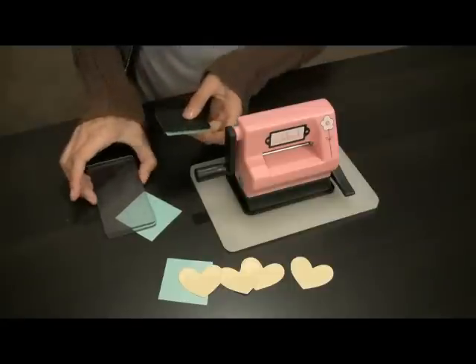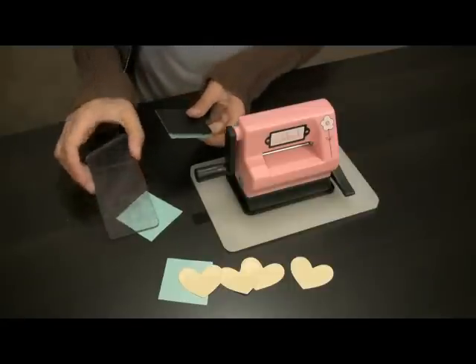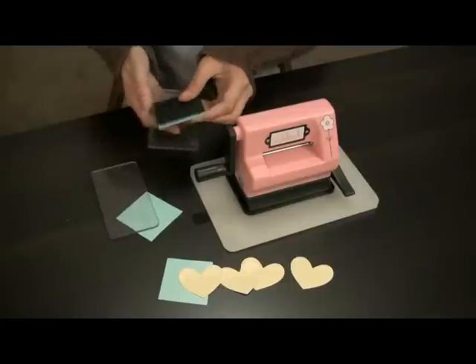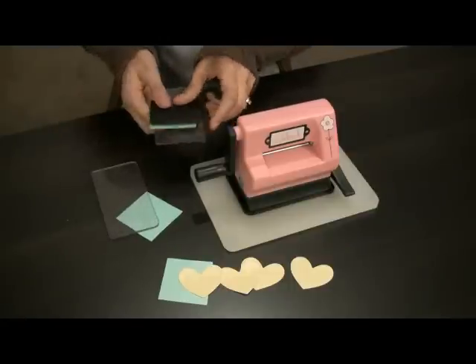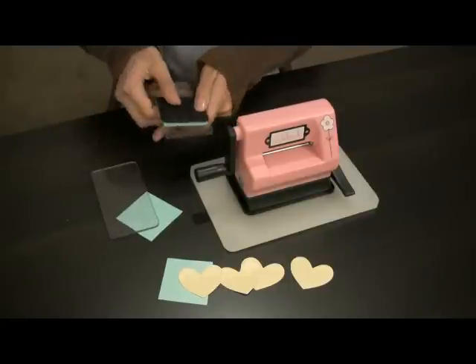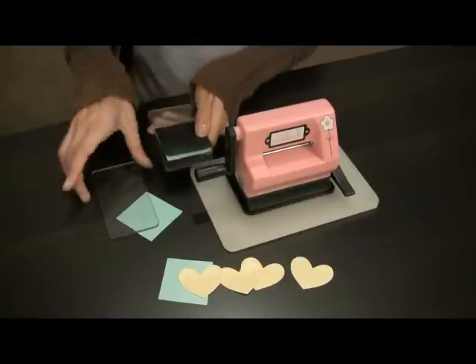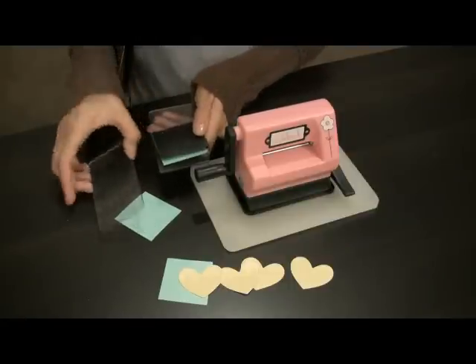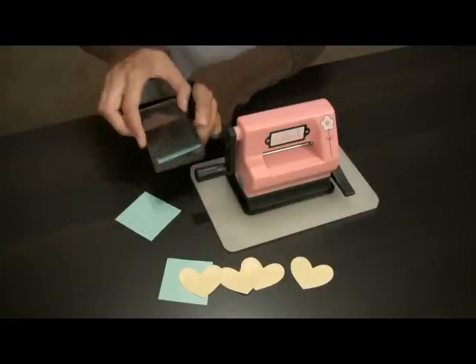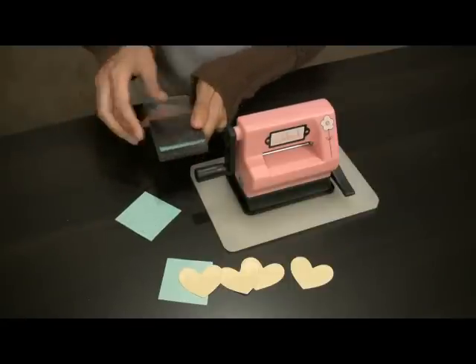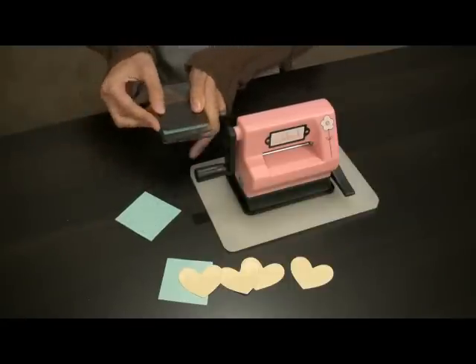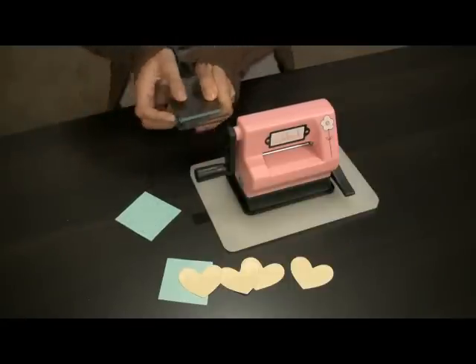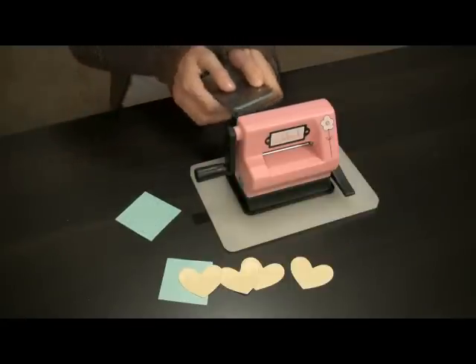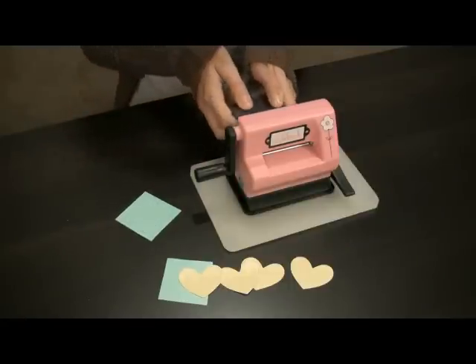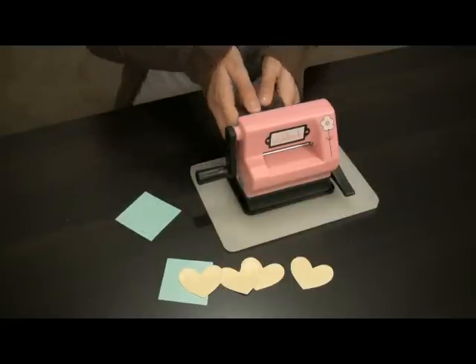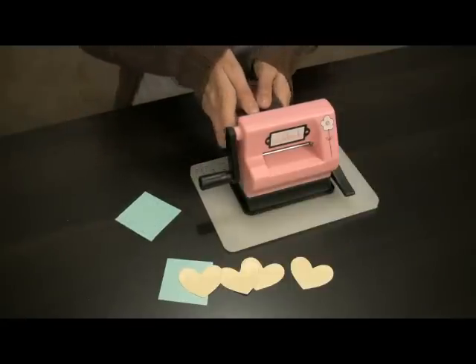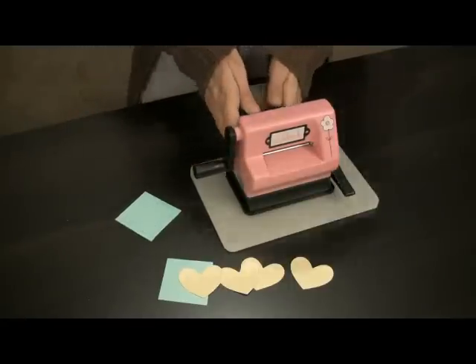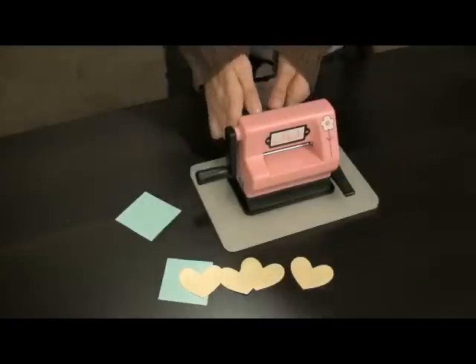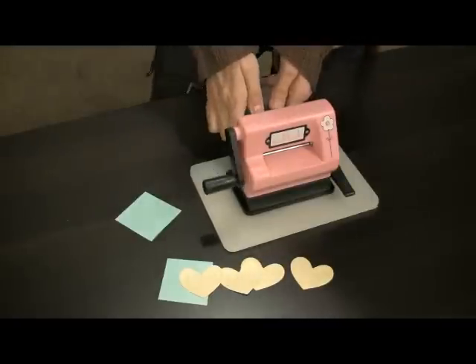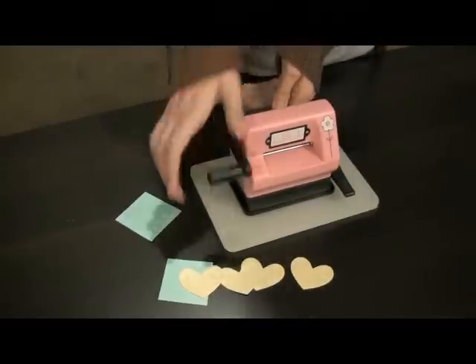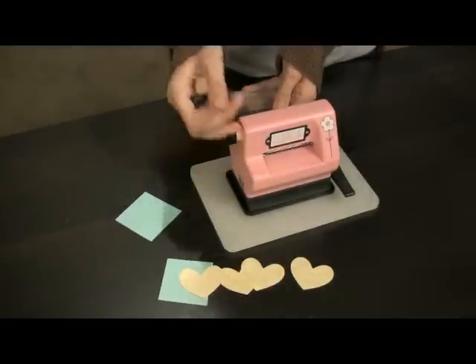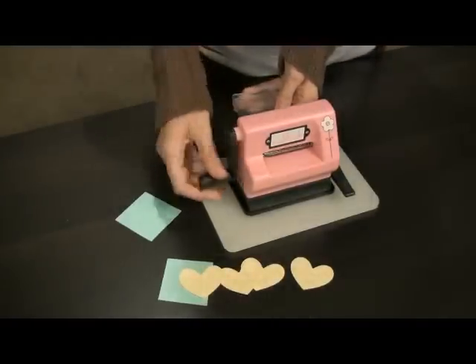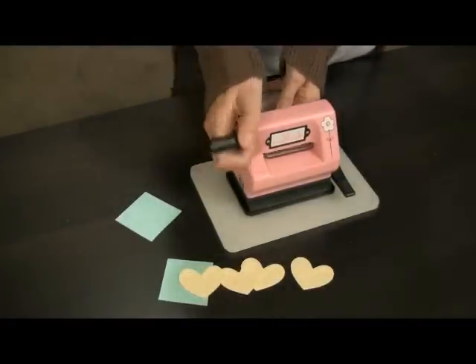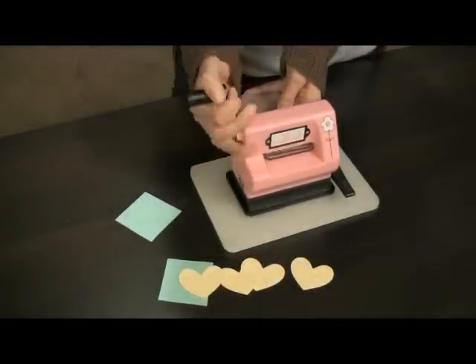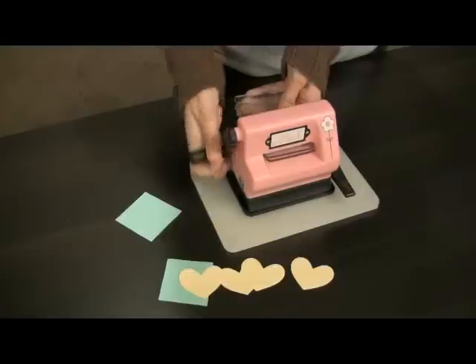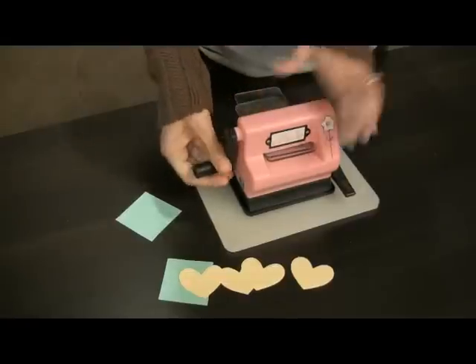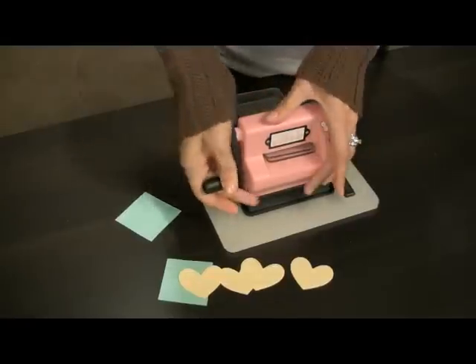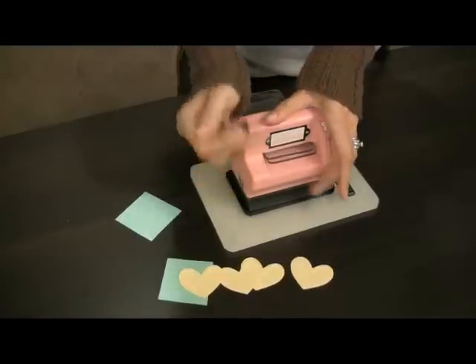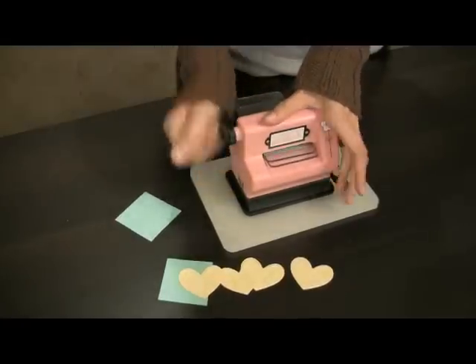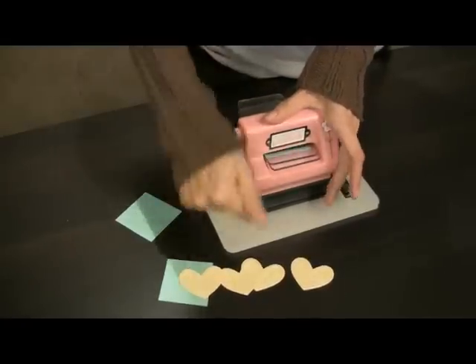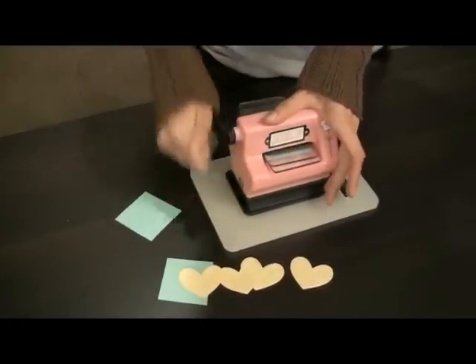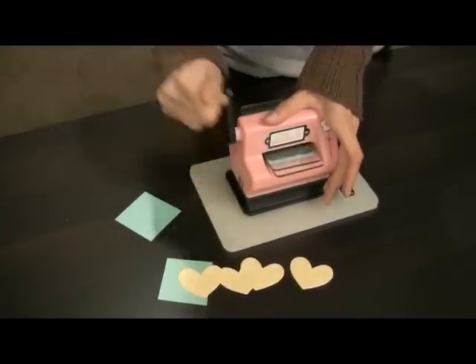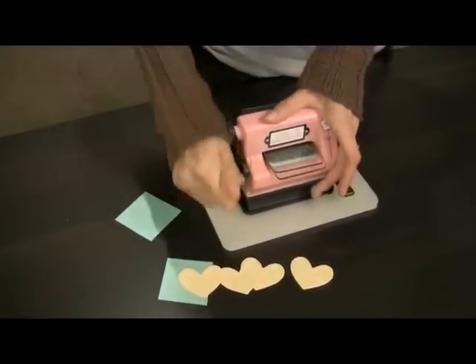Grab a cutting pad for the bottom, a cutting pad for the top, and you can load it in your Sidekick. It's going to feel tougher than running the Big Shot through. Don't worry, you won't break it. Just firmly turn.